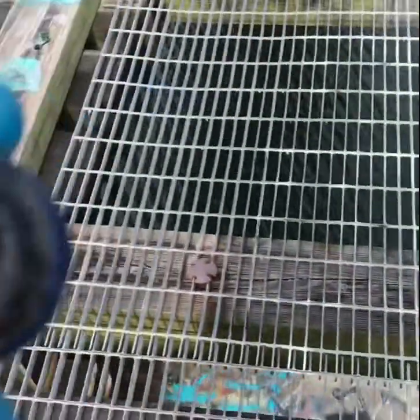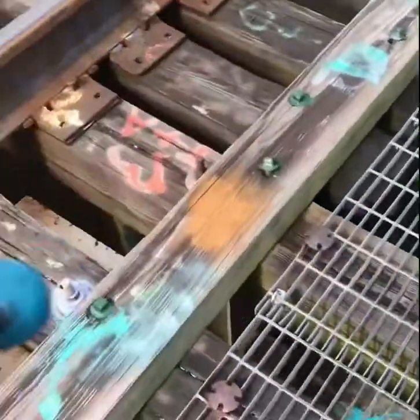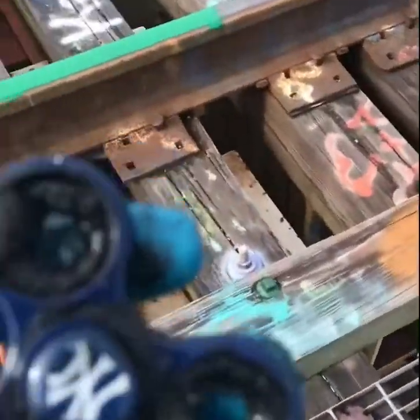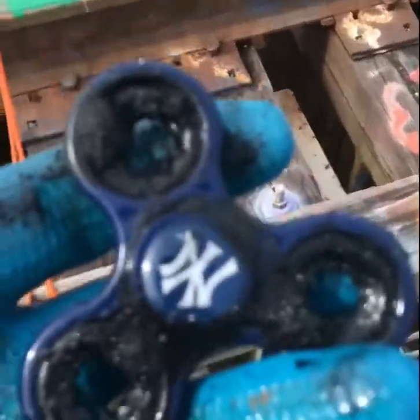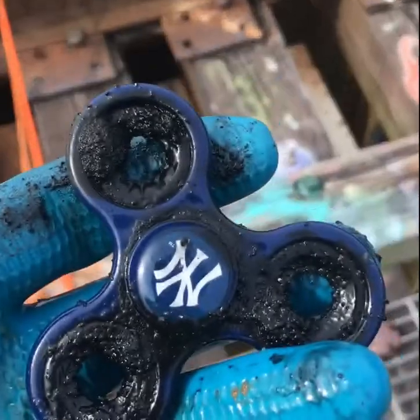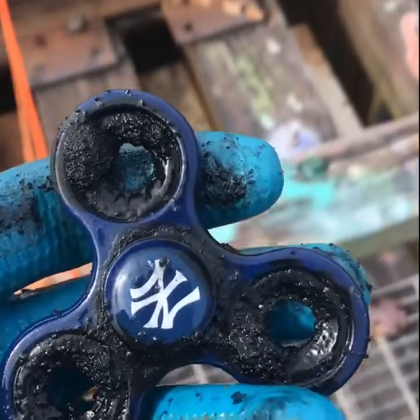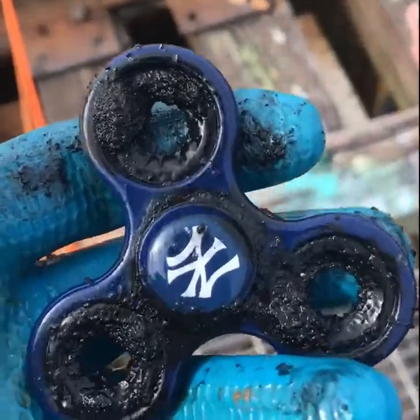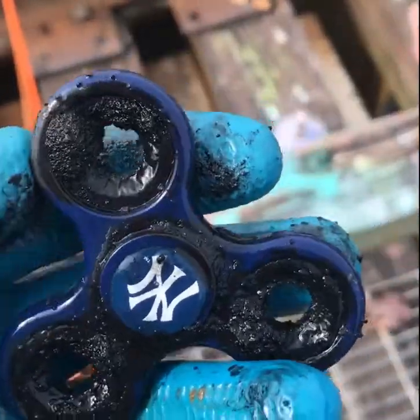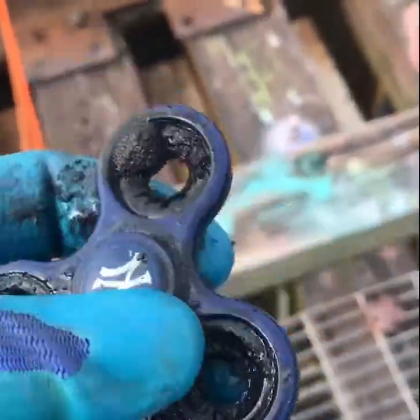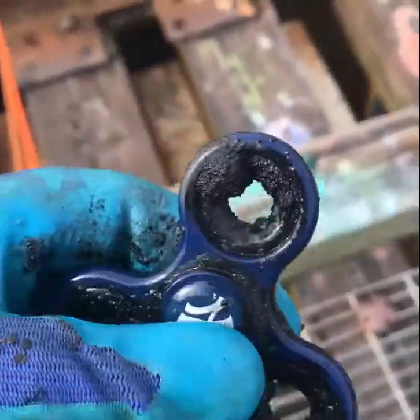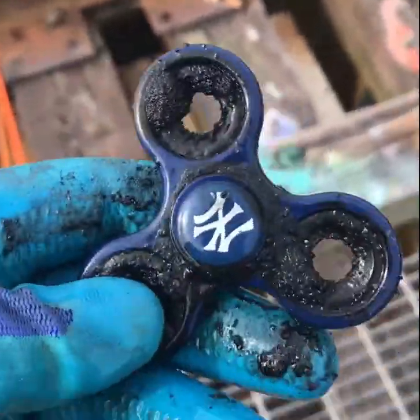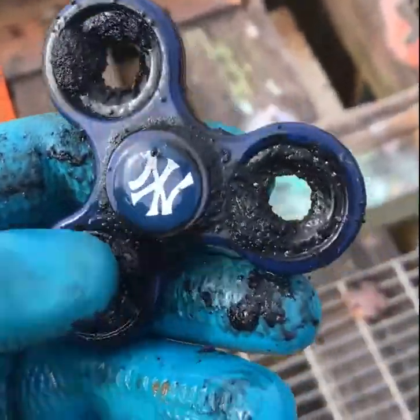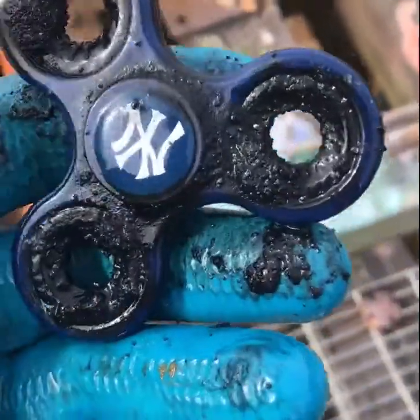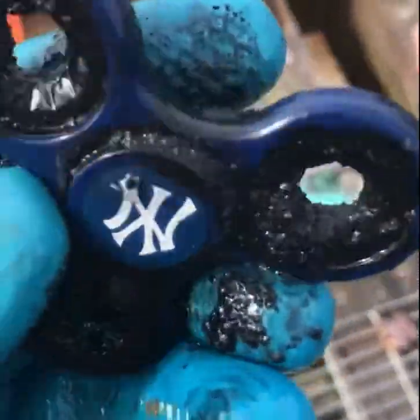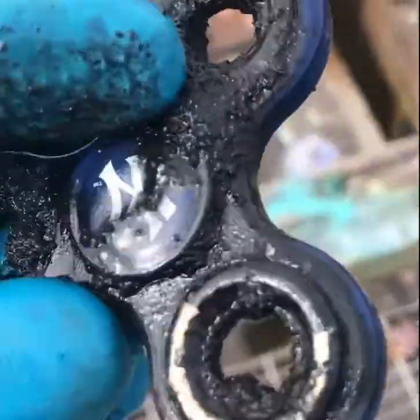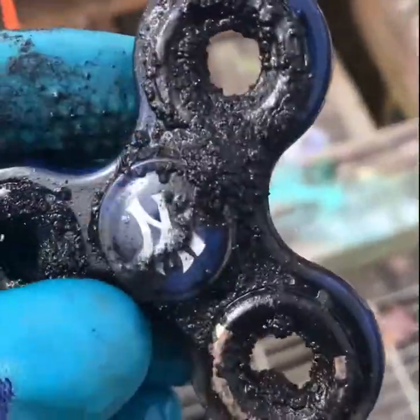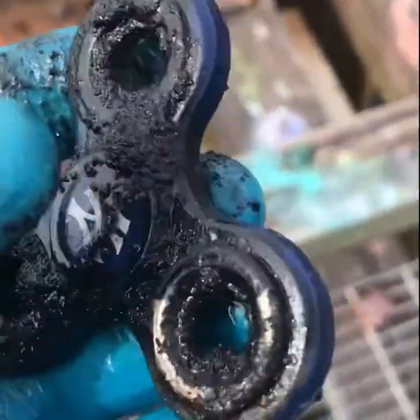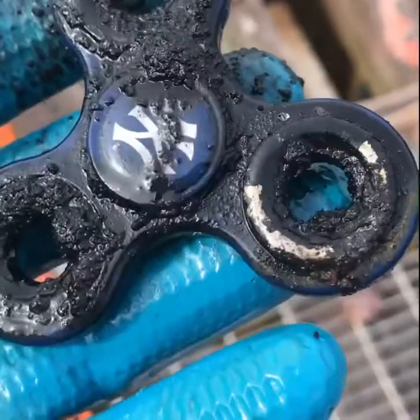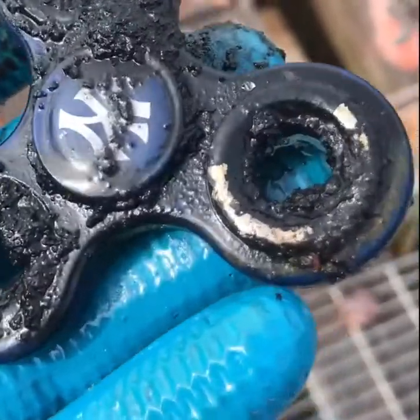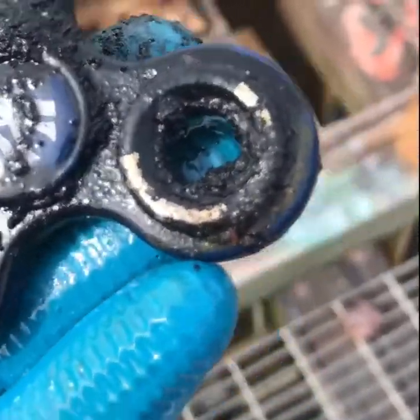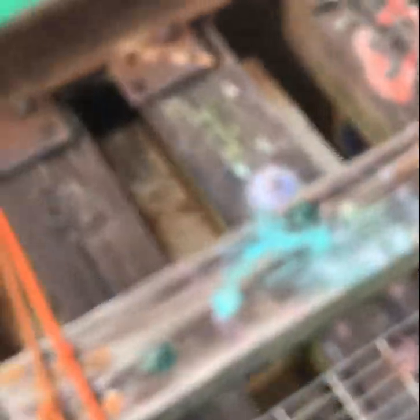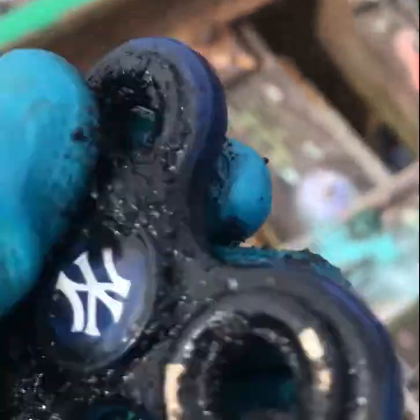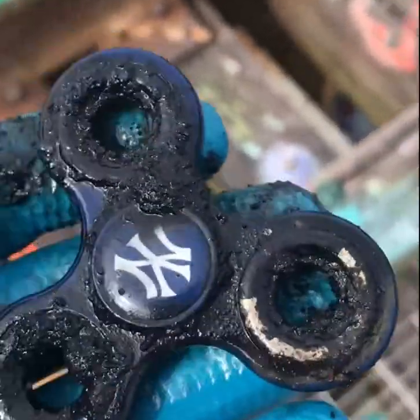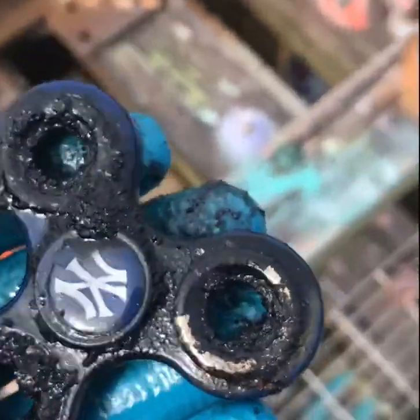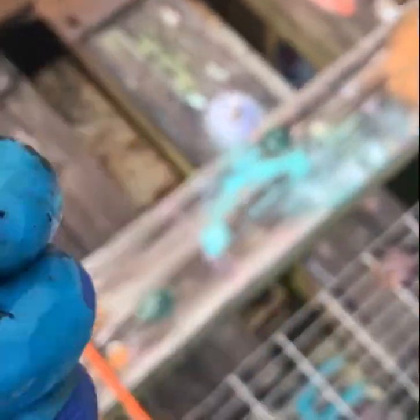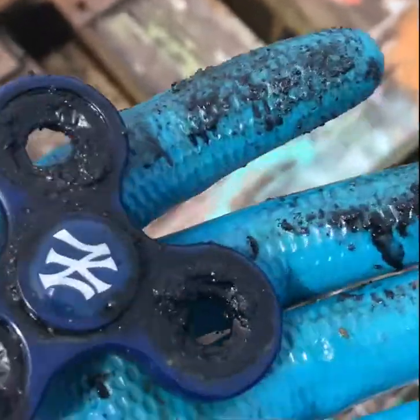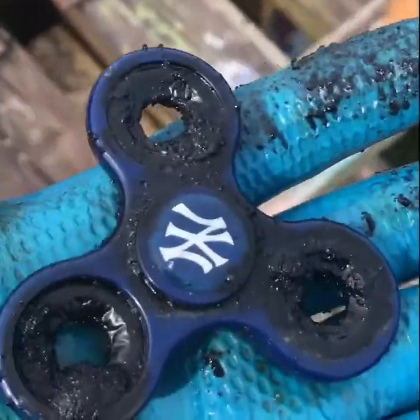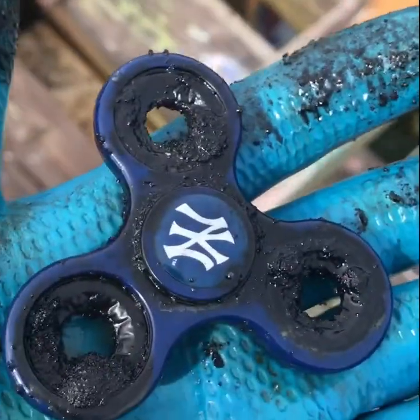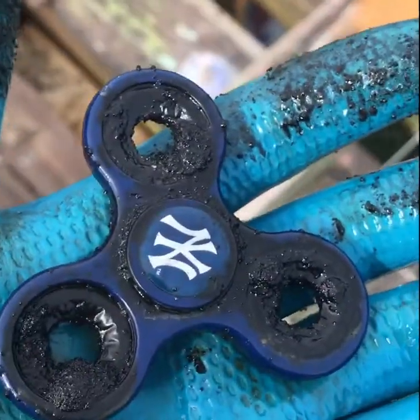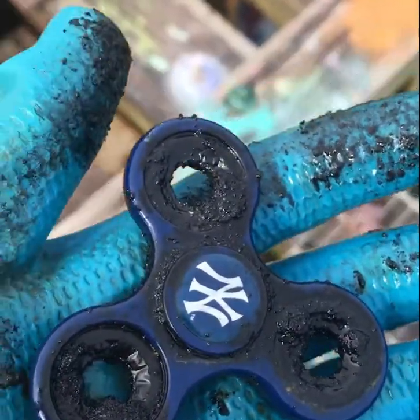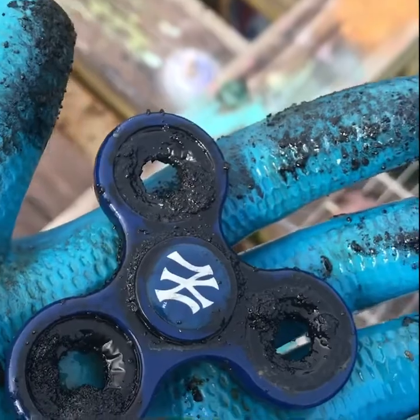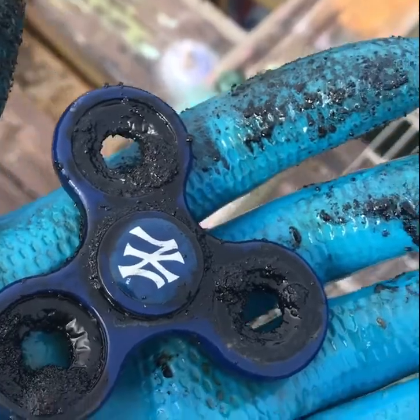We've got a New York Yankees fidget spinner. That's so random. That's a first, though.